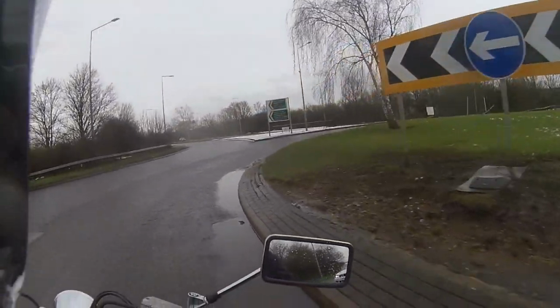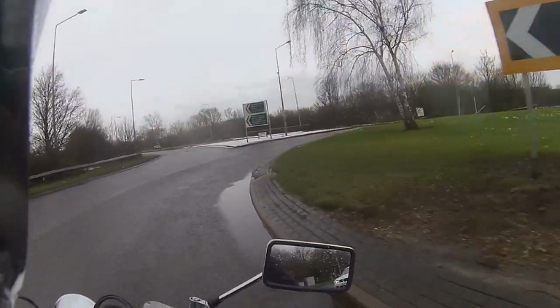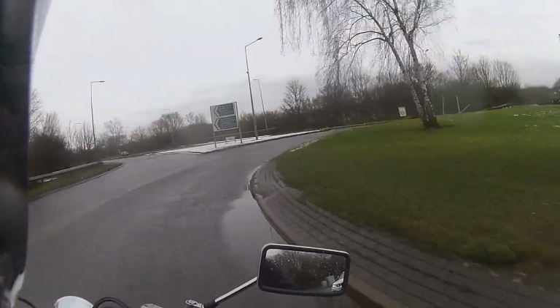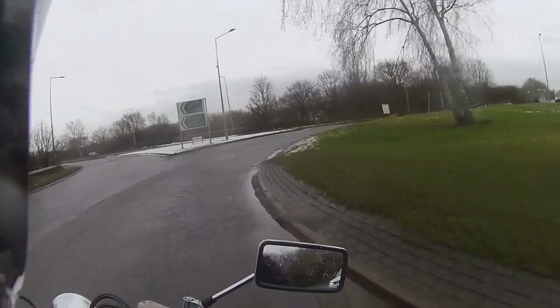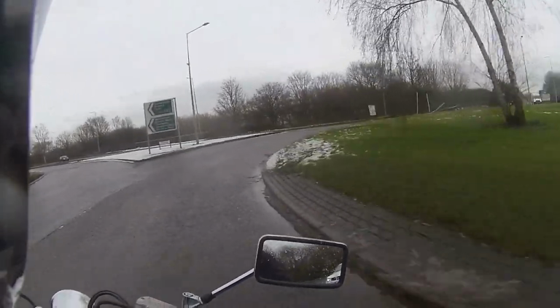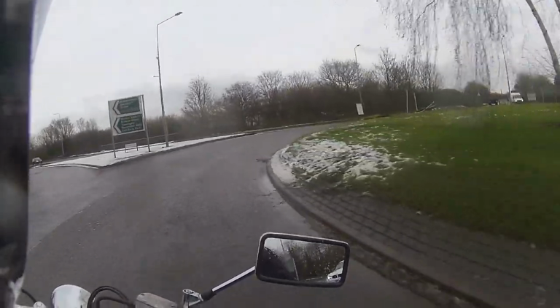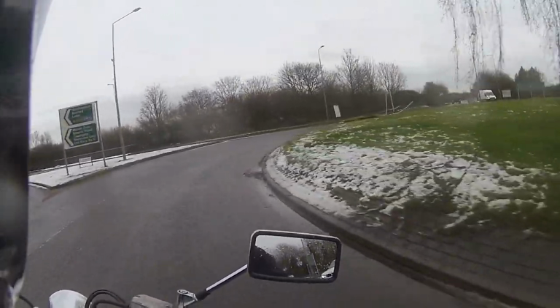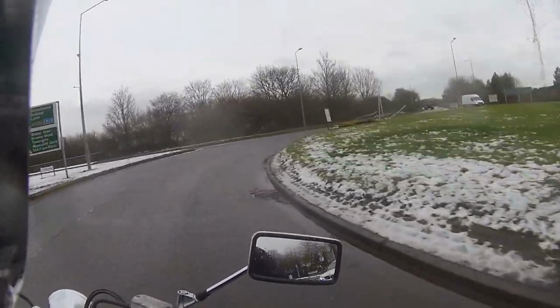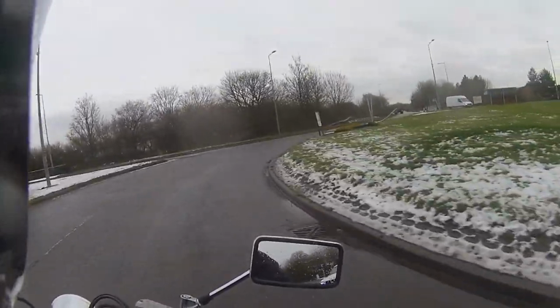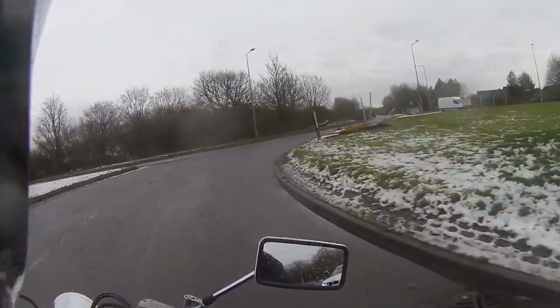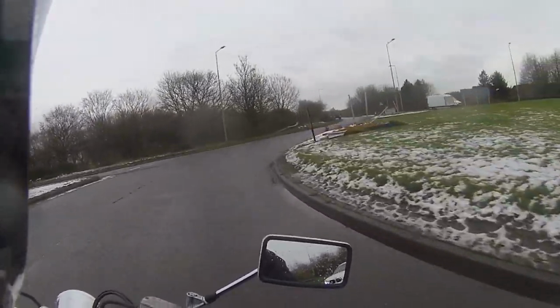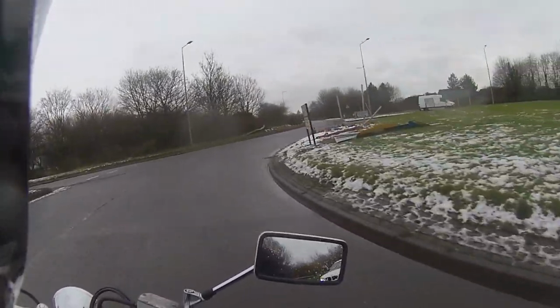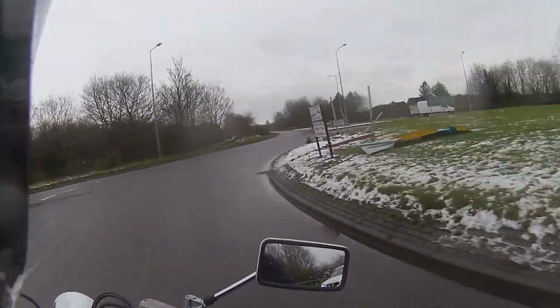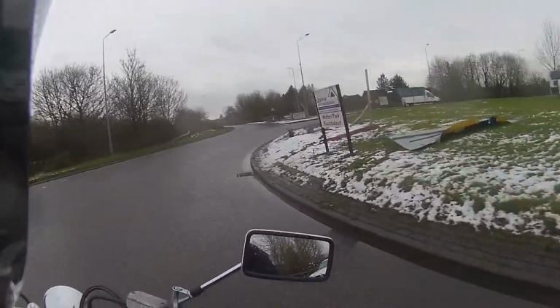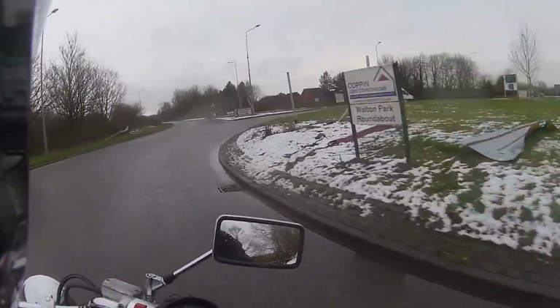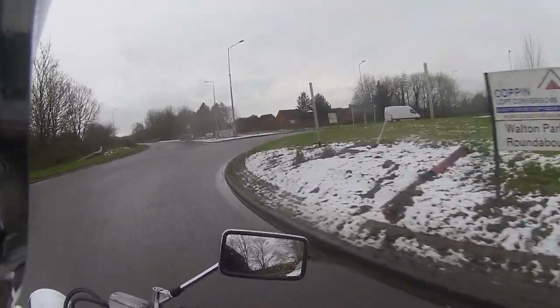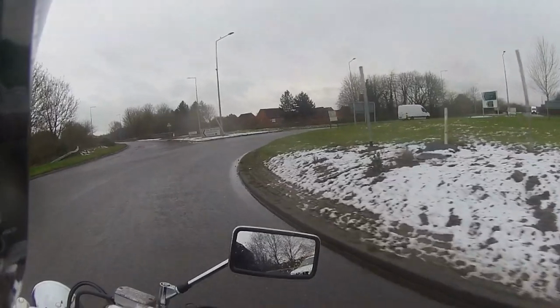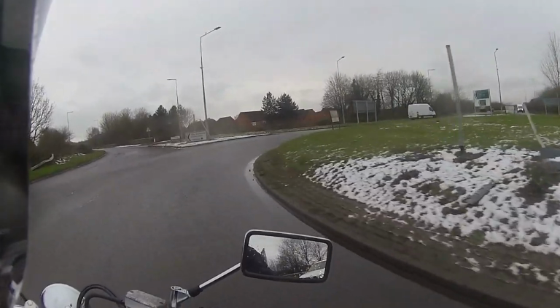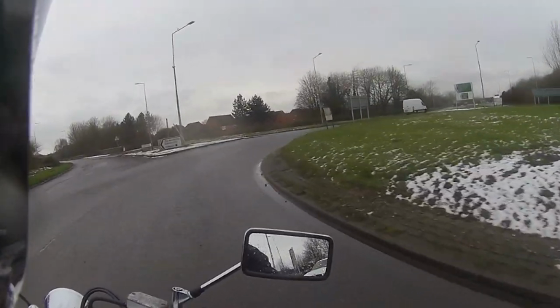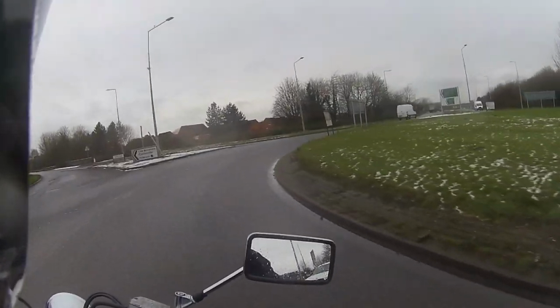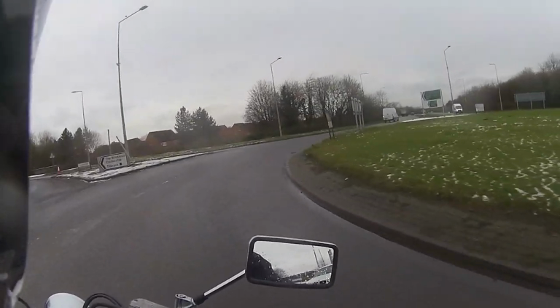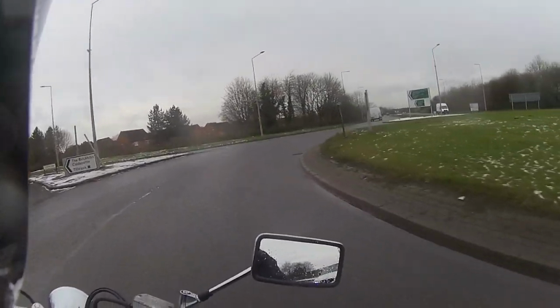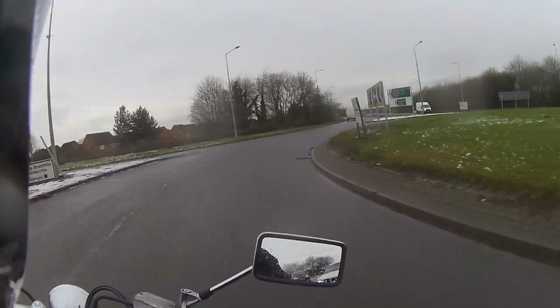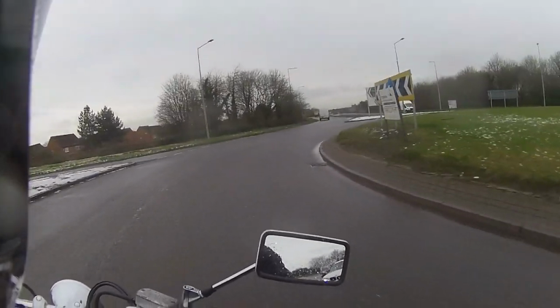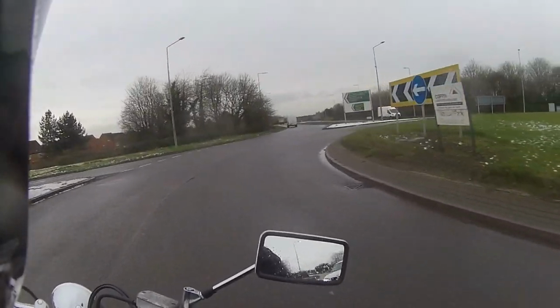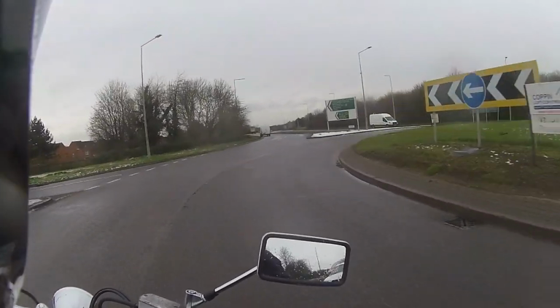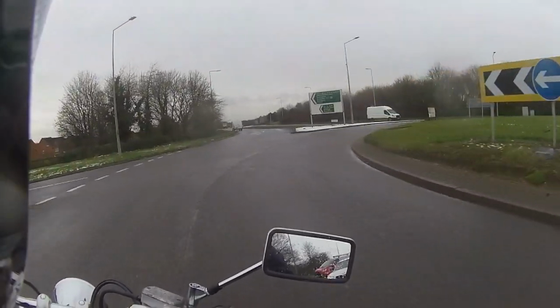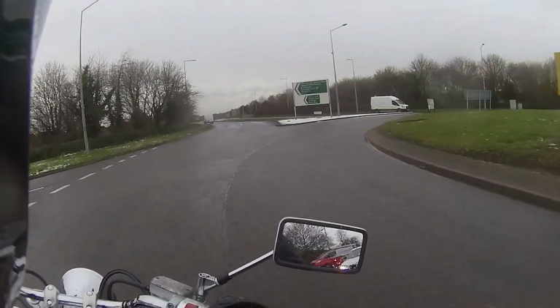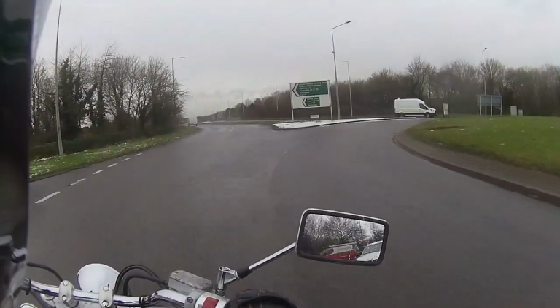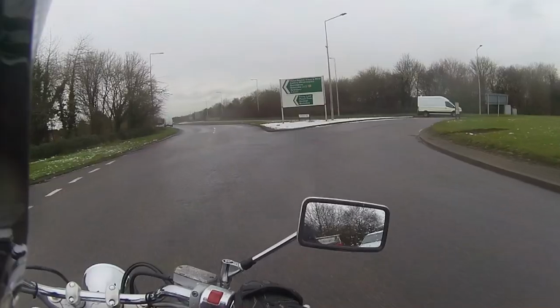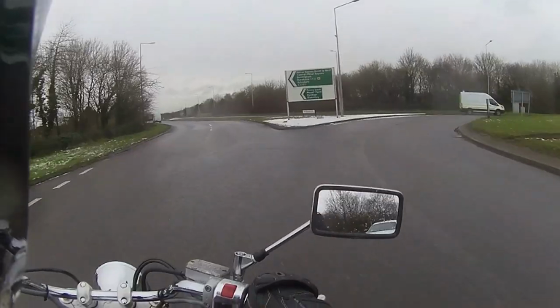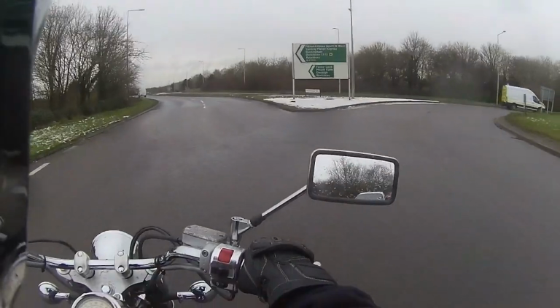Just gently round the roundabout we go. Obviously I'm not going to lean this one as far as I would with my normal bikes, just for the sake of a little bit of black ice and washing out the front end.